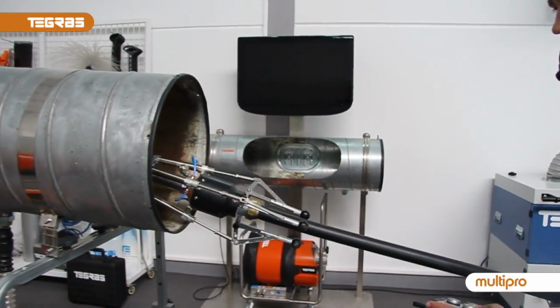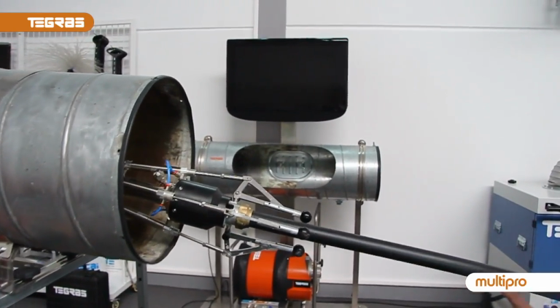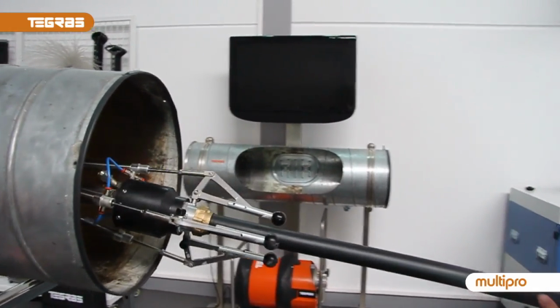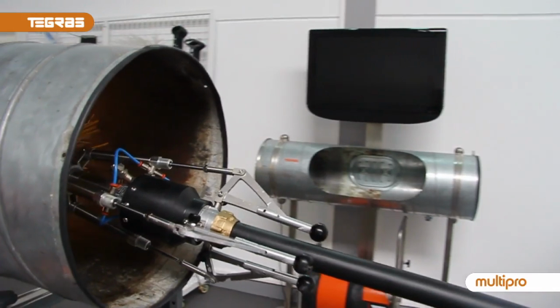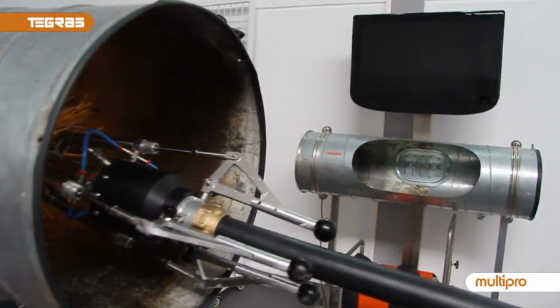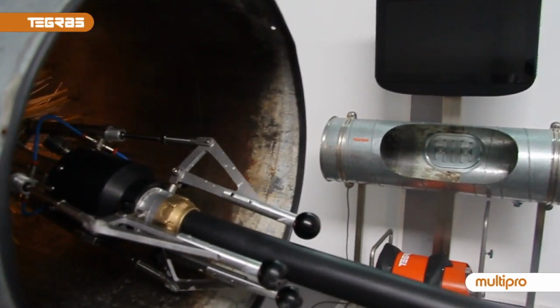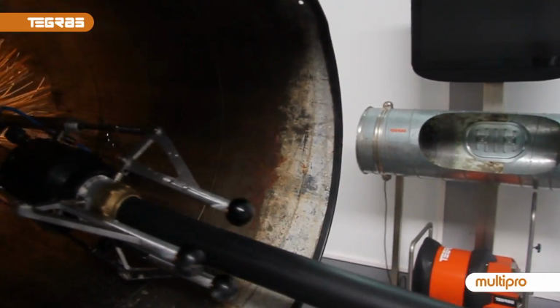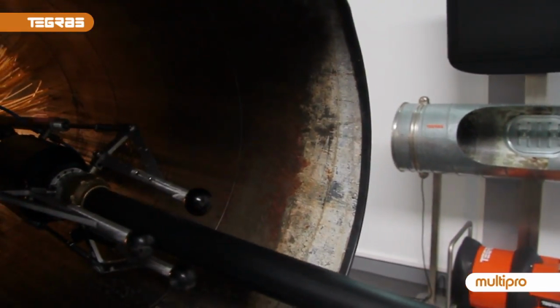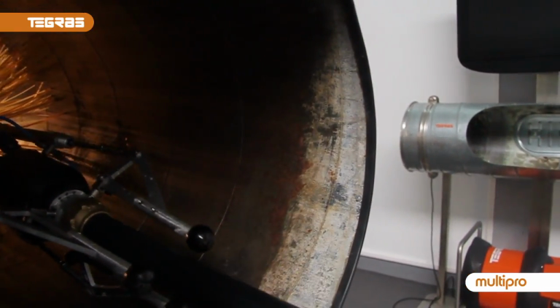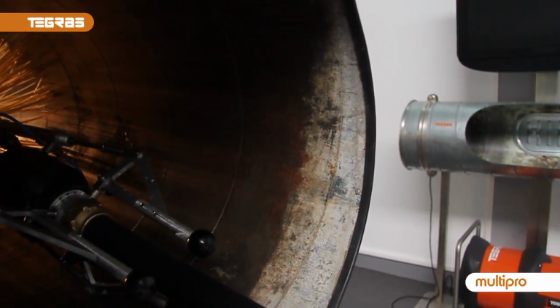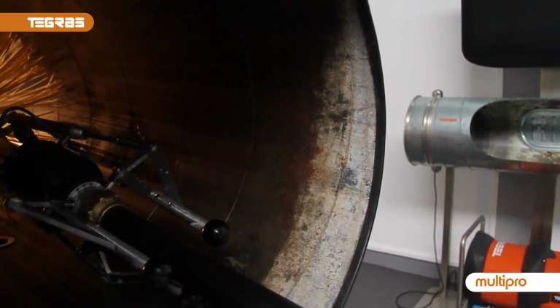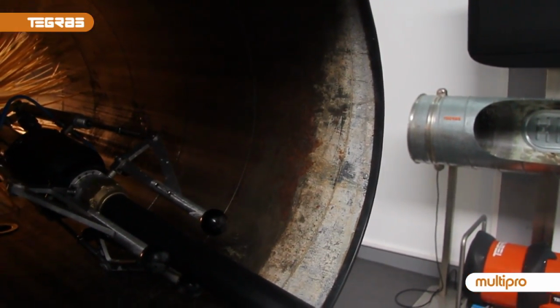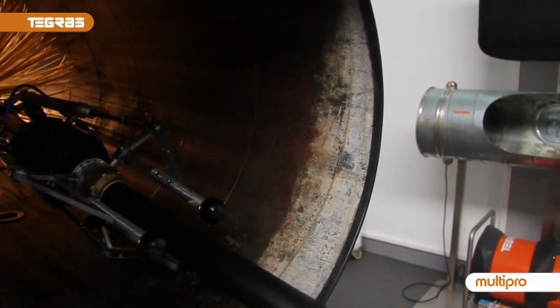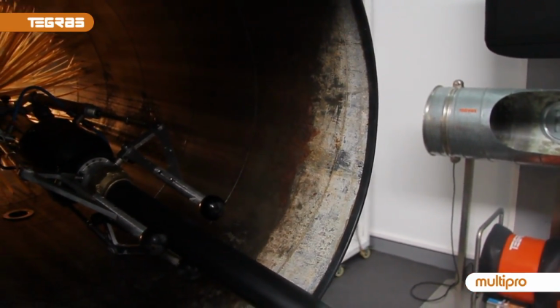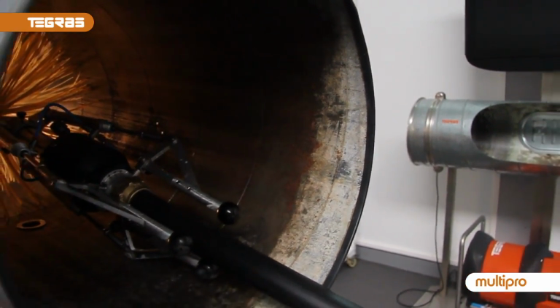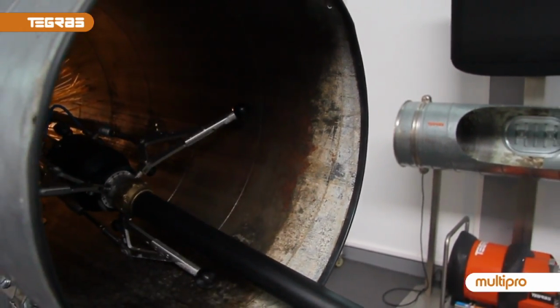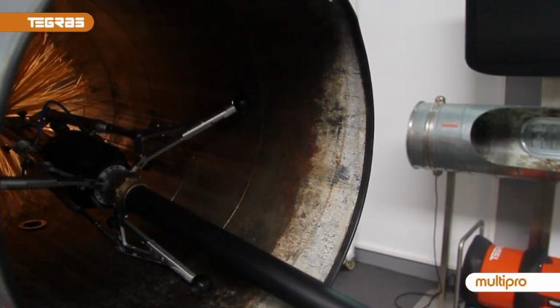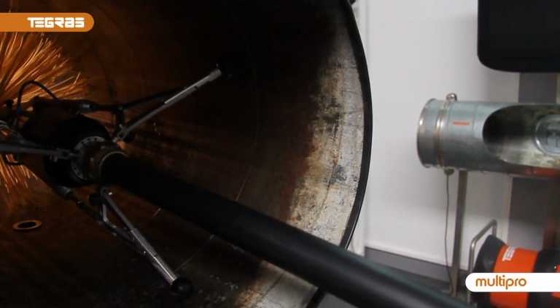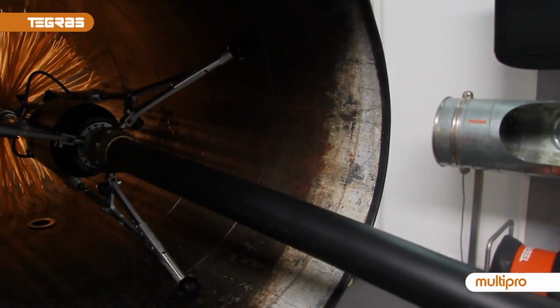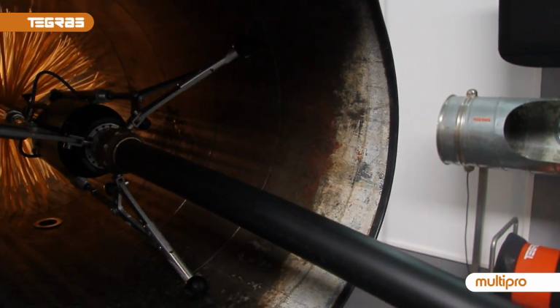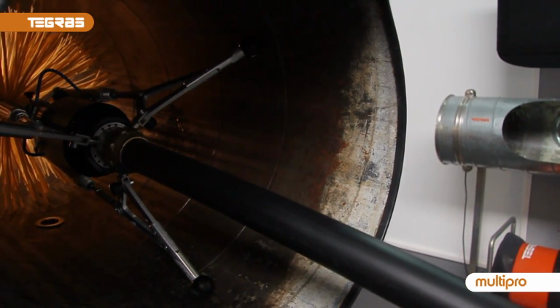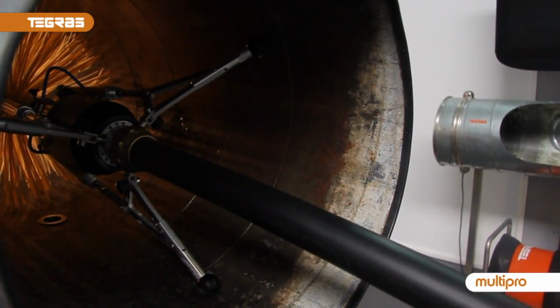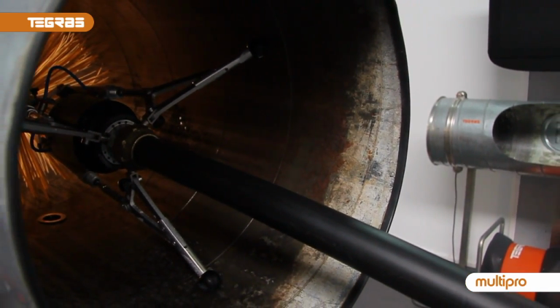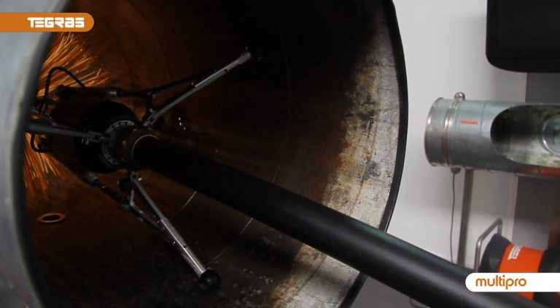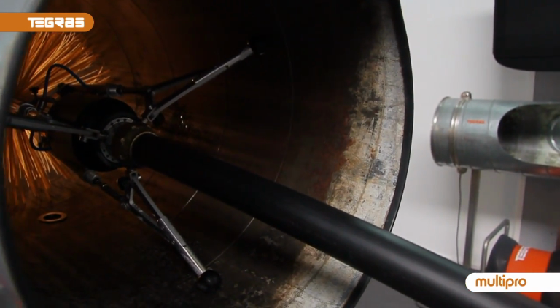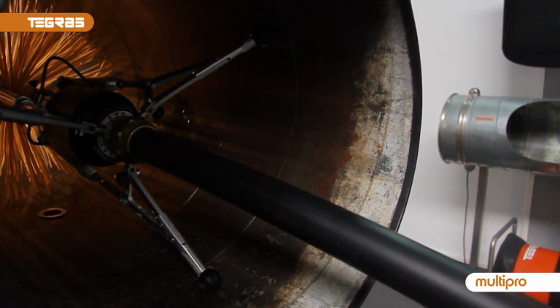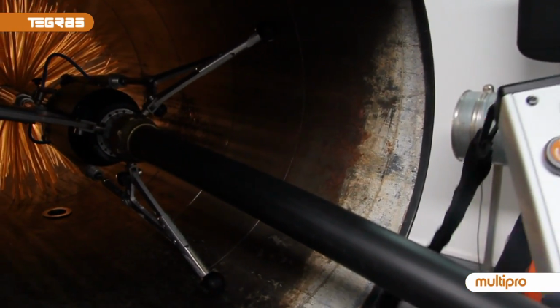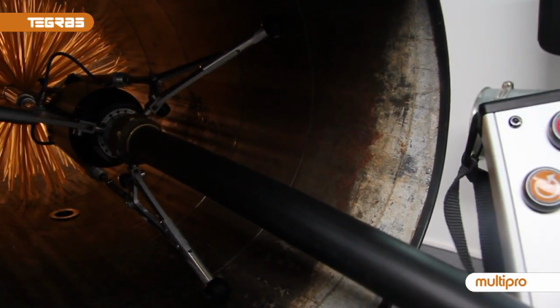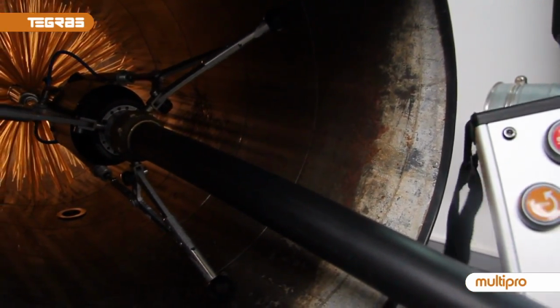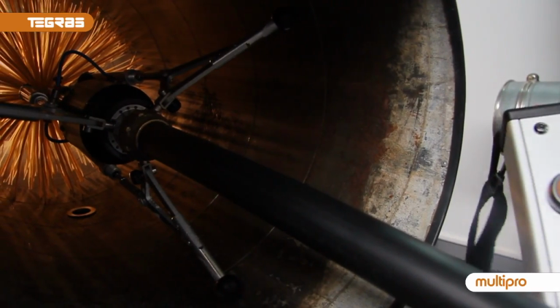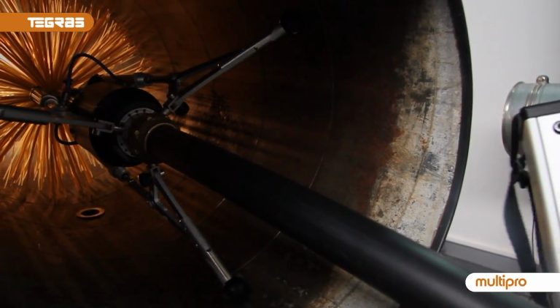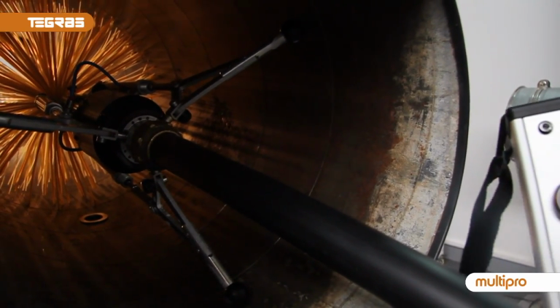We introduce — firstly we activate the centralizer, and then we activate dual rotation left and right of the brush.